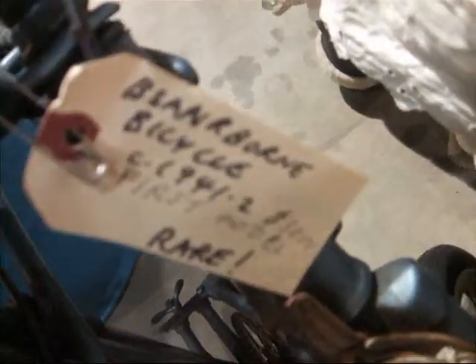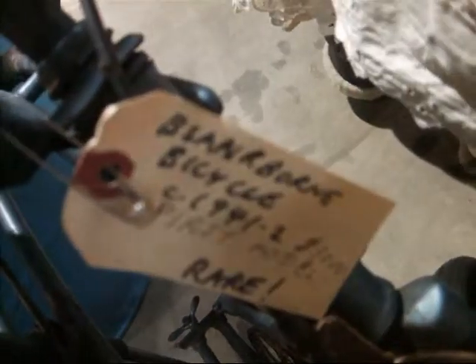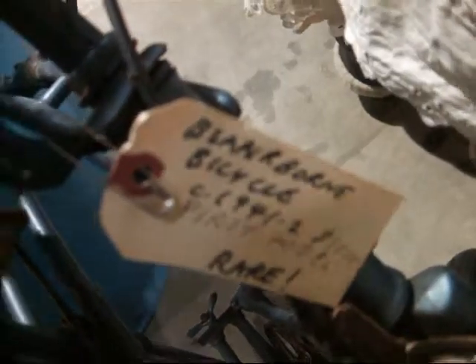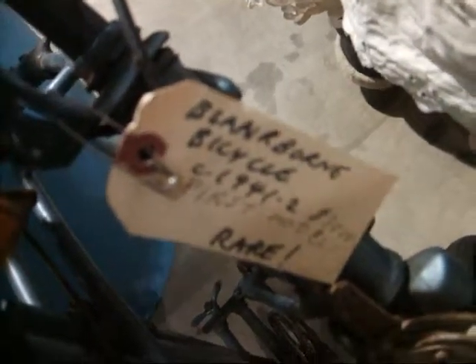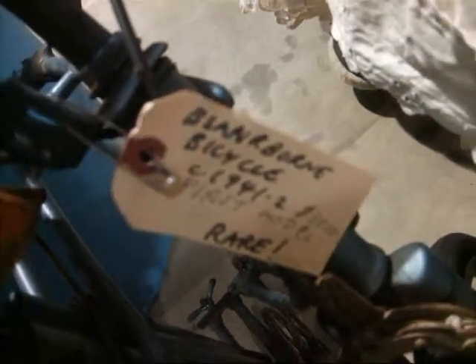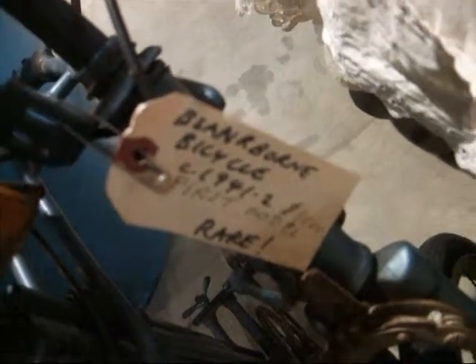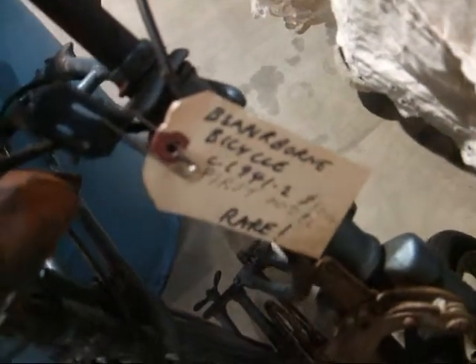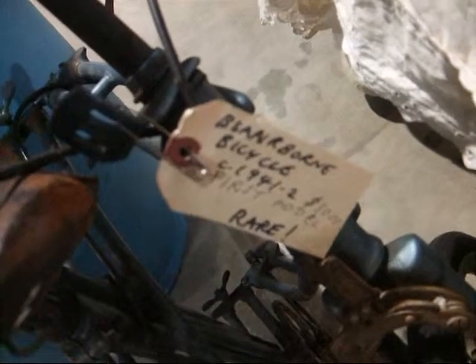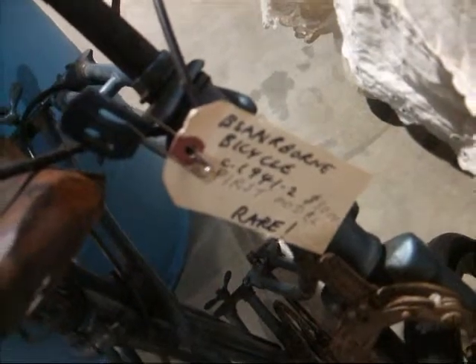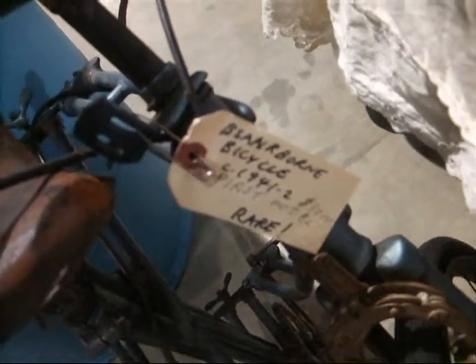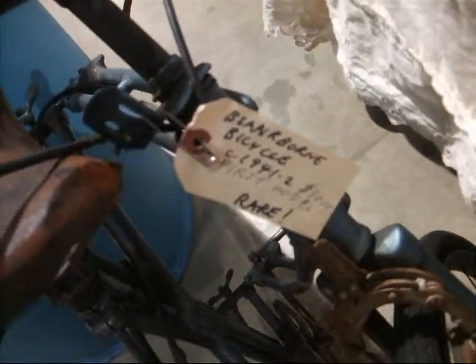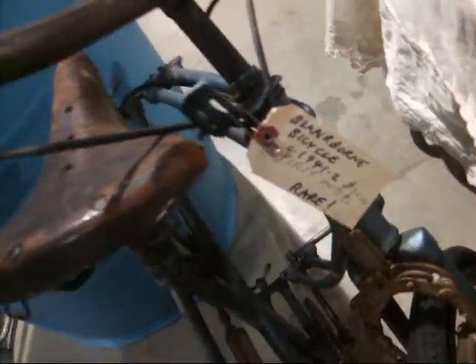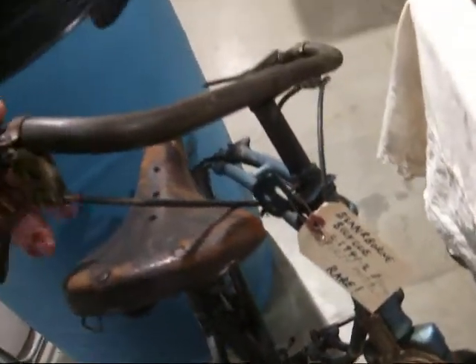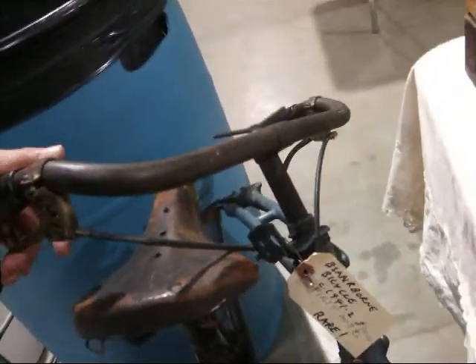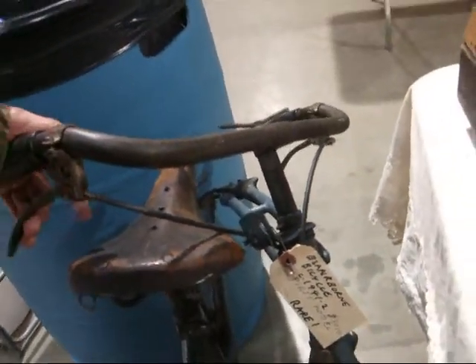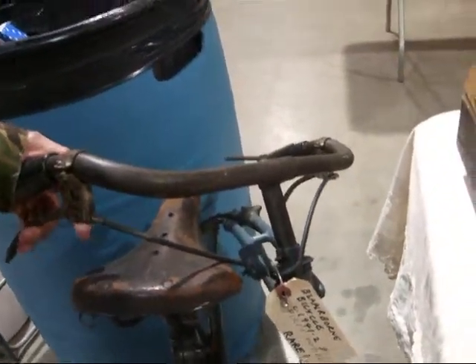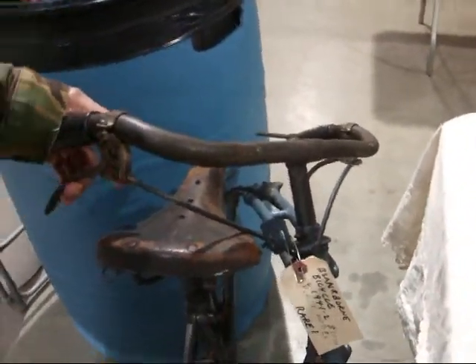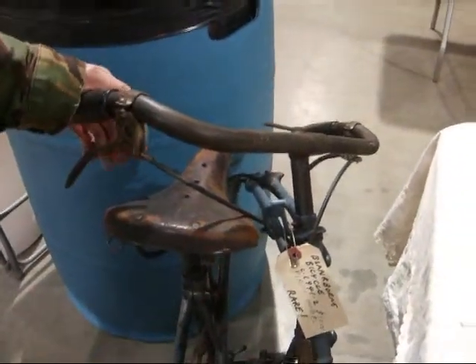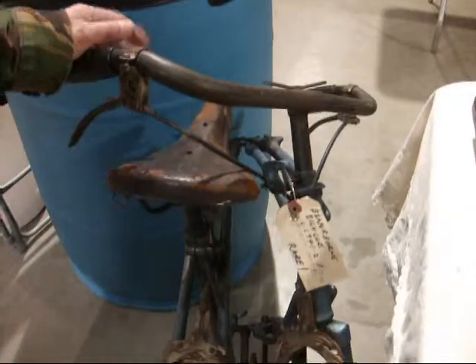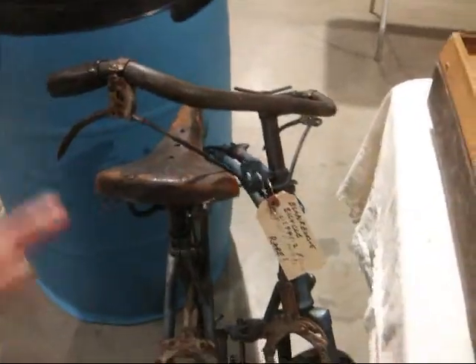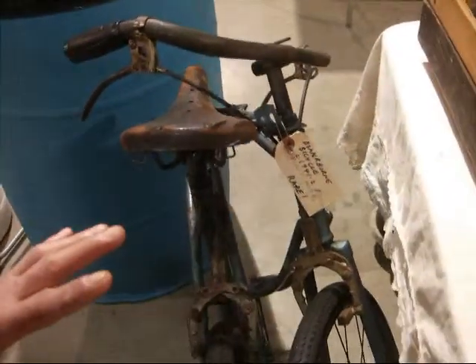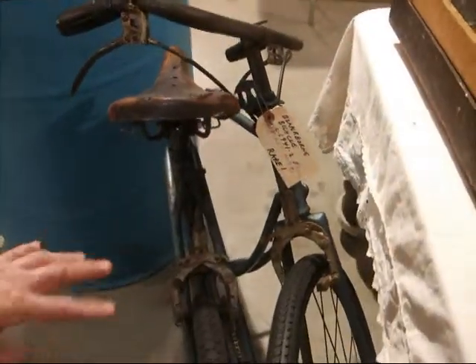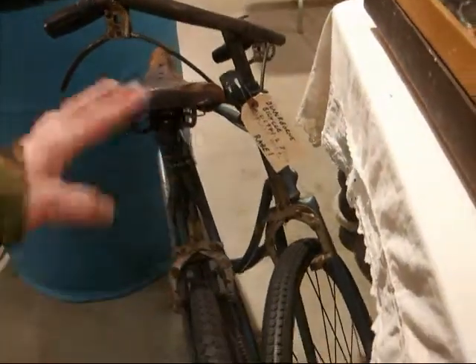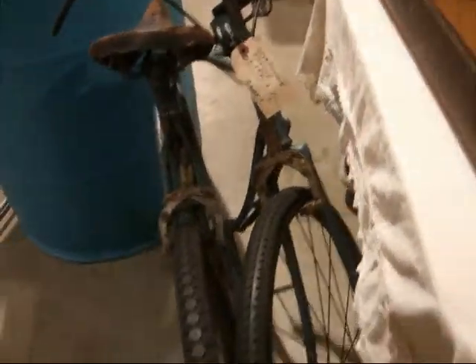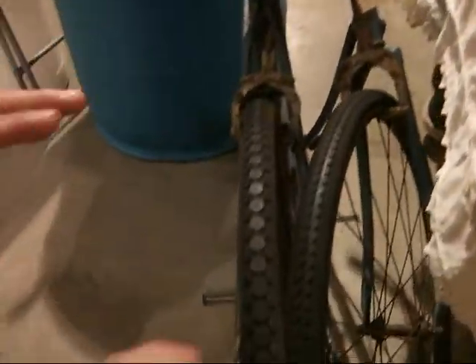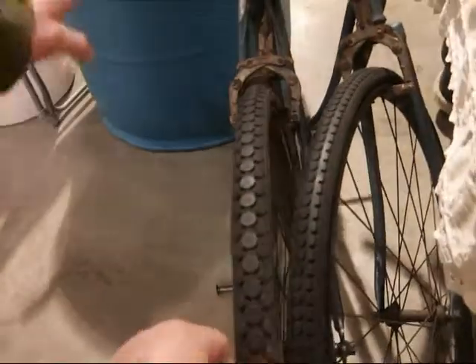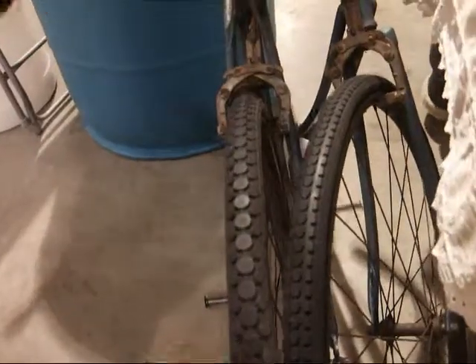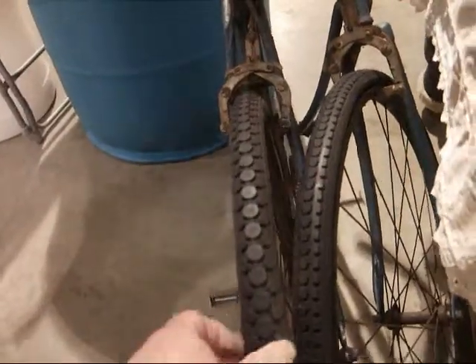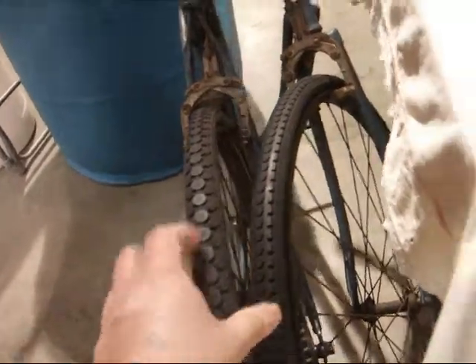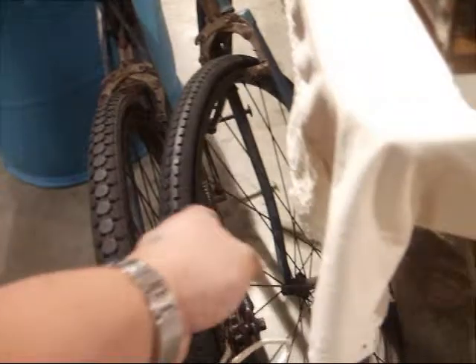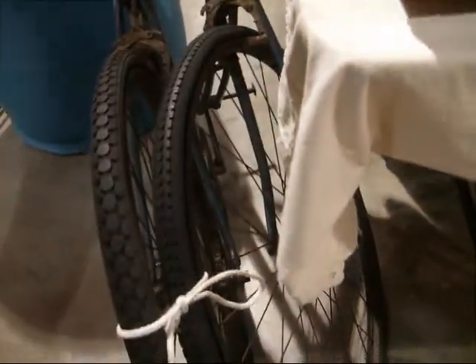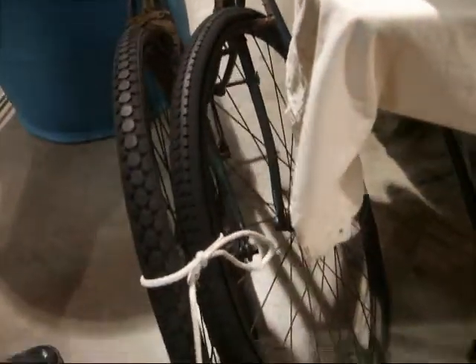BSA Bicycle. This is the Englishman's — the British. They are used in rural areas. When they are out there, they are going back and forth on the street.